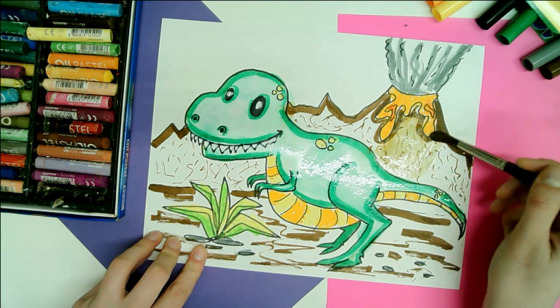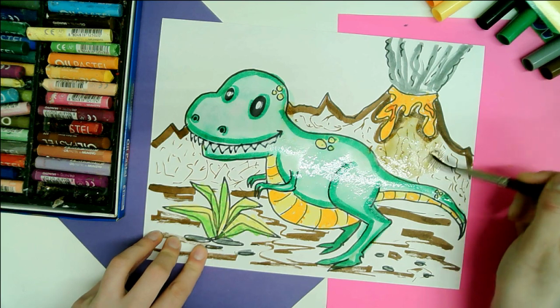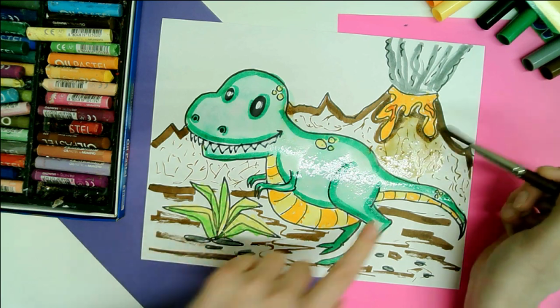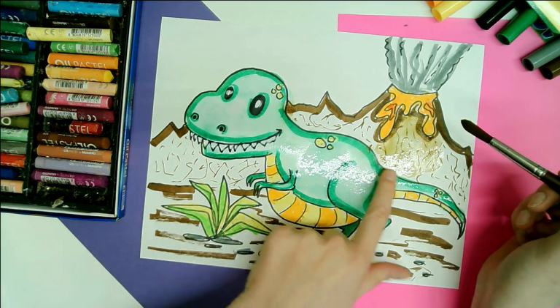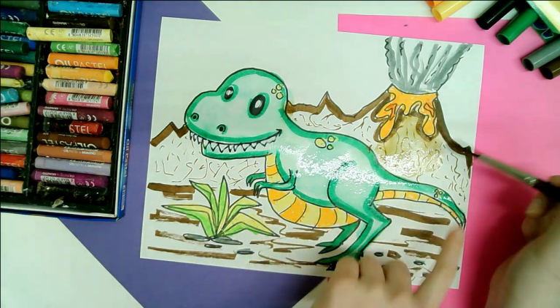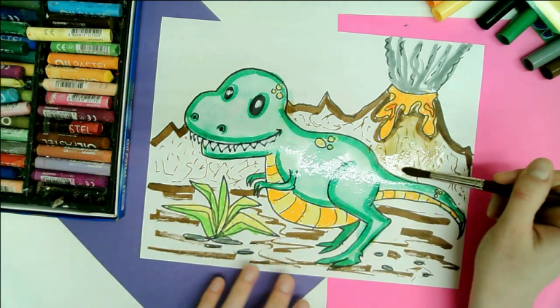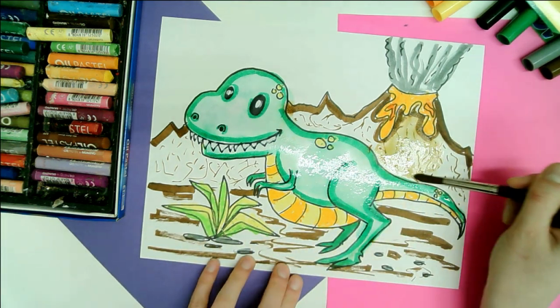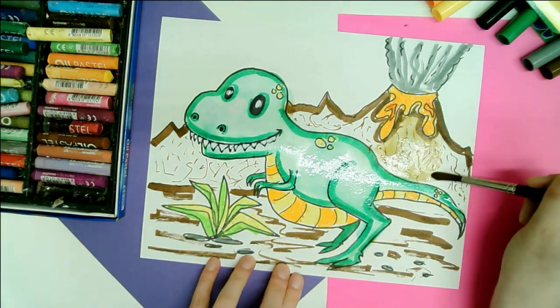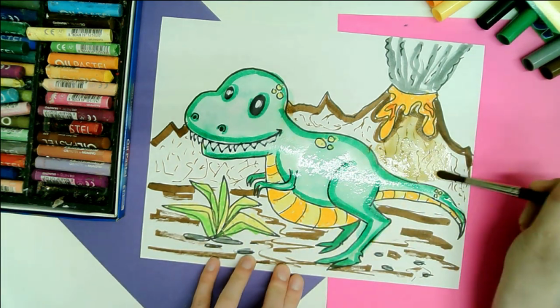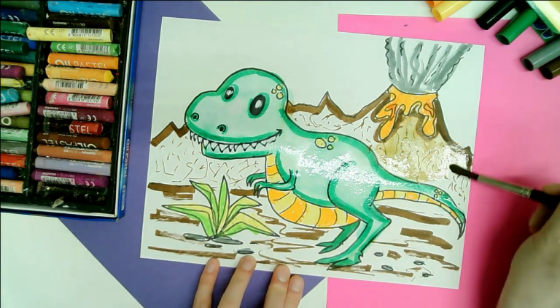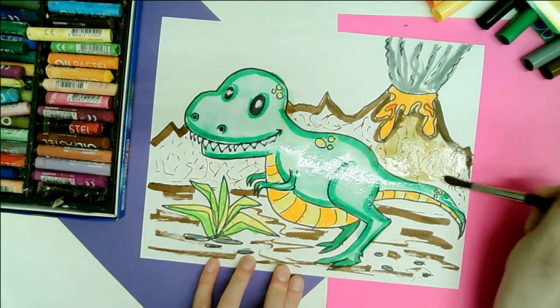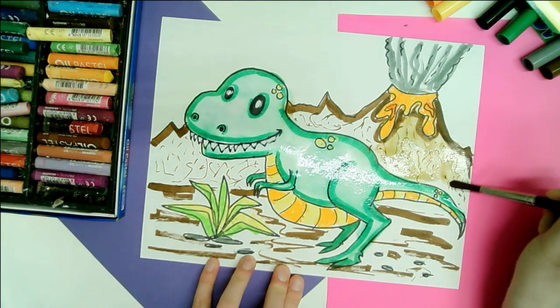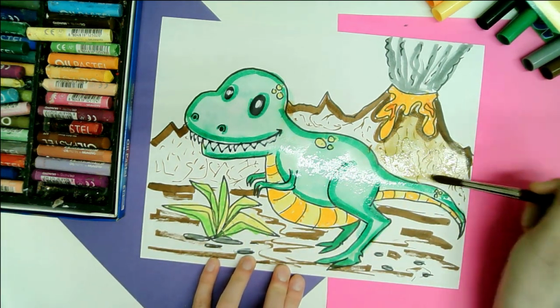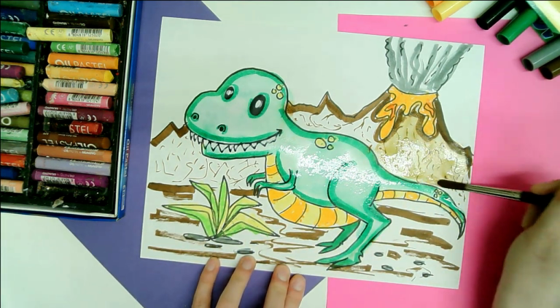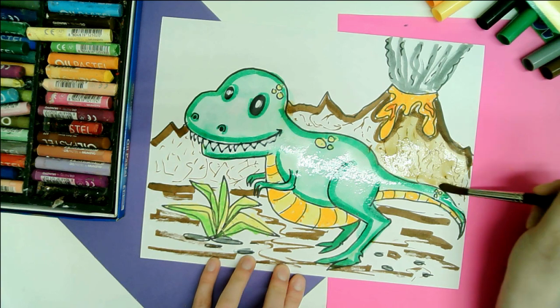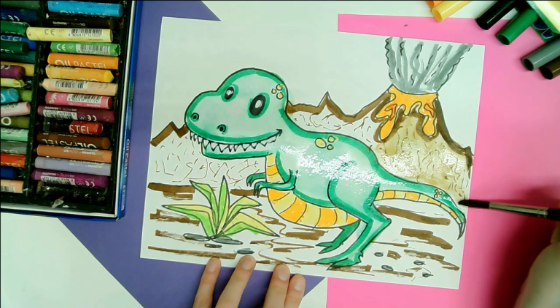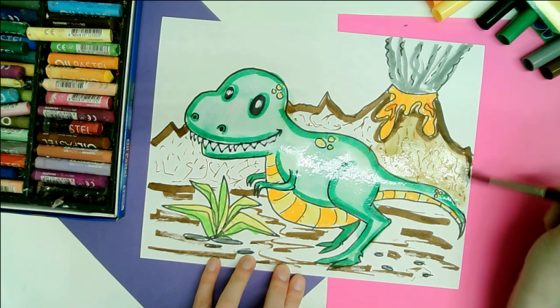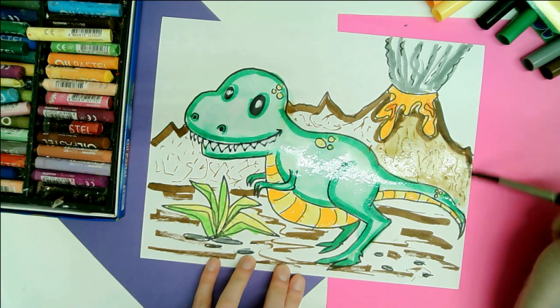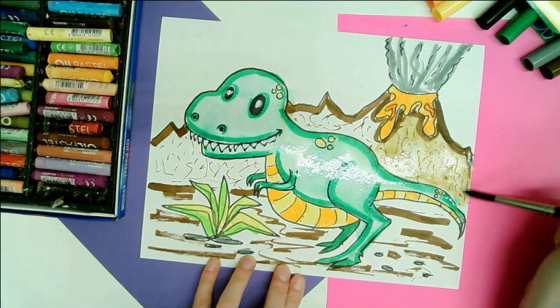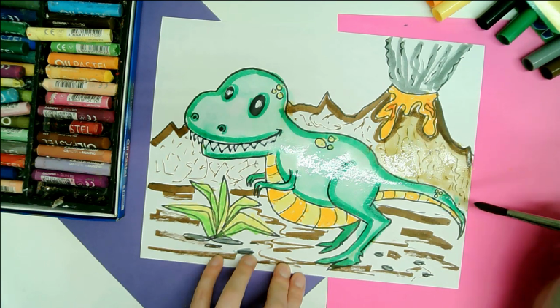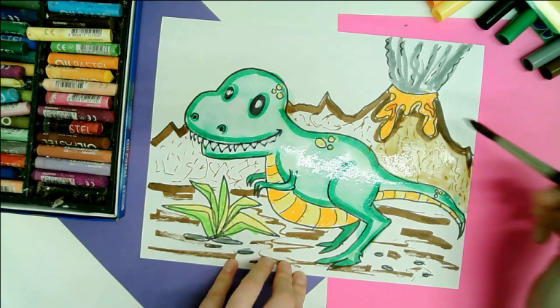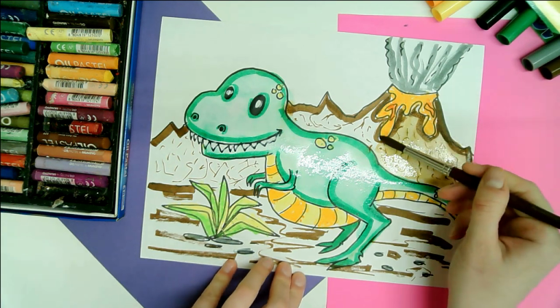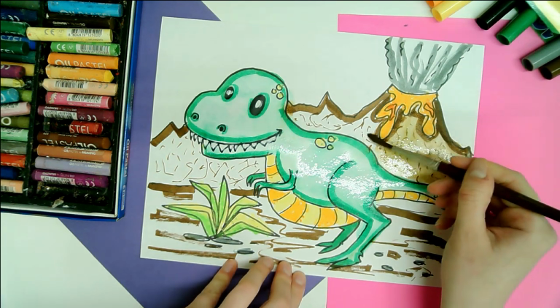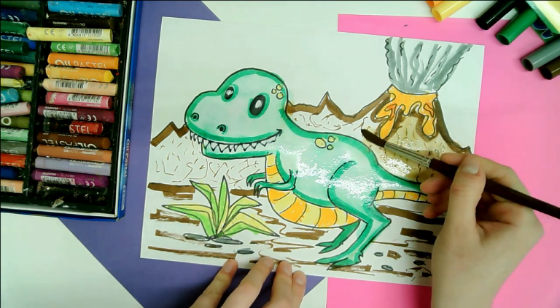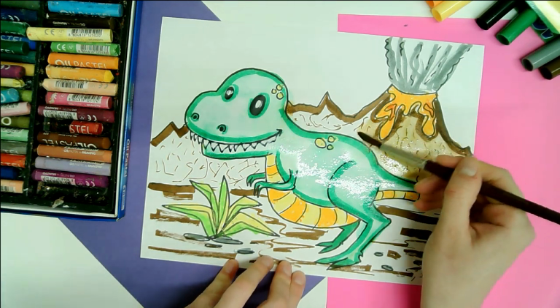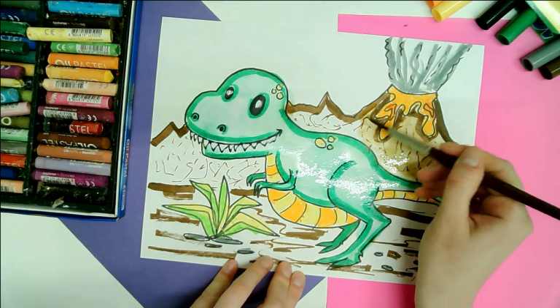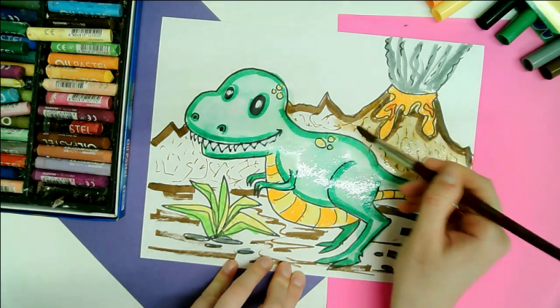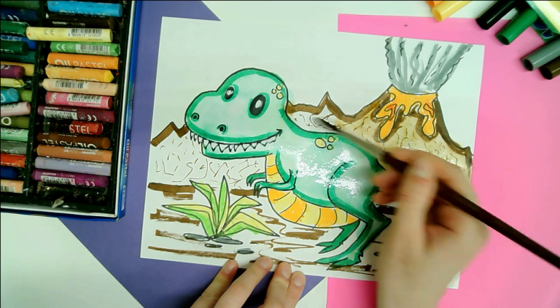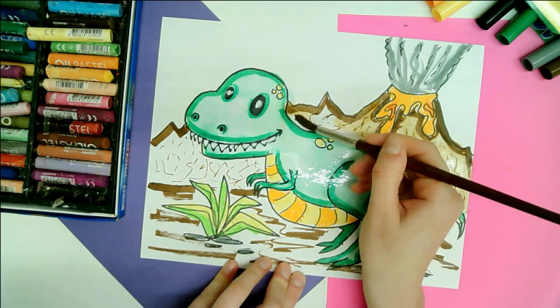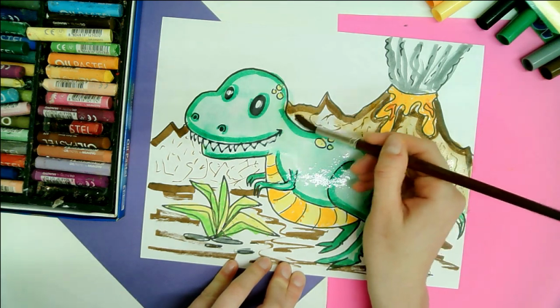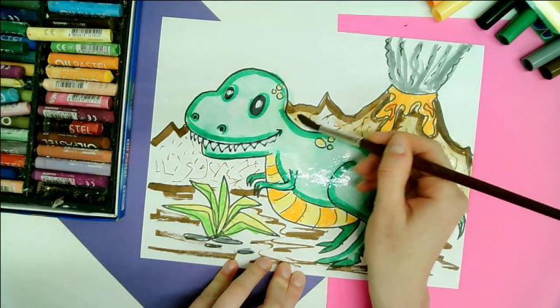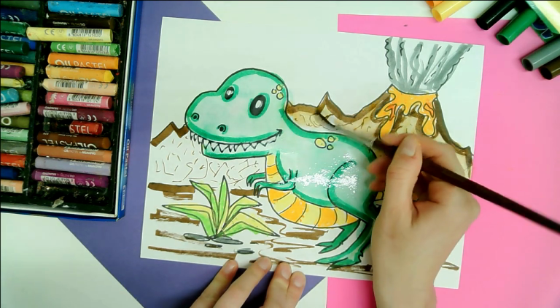My name is Mizzertastic and today we're going to make cute little T-Rexes. For this tutorial you're going to need oil pastels and washable felt markers.